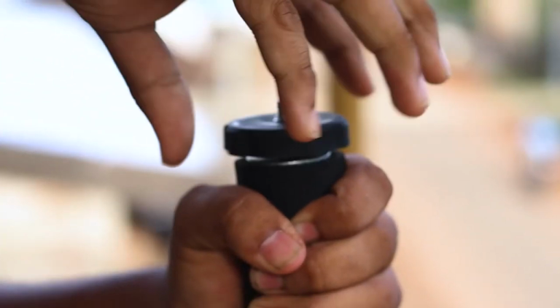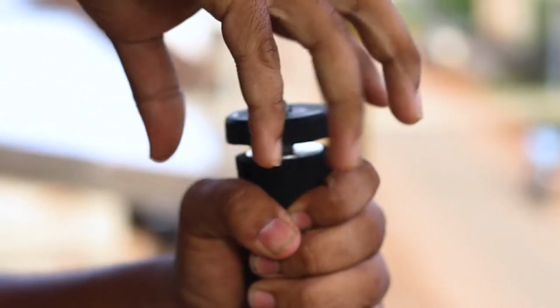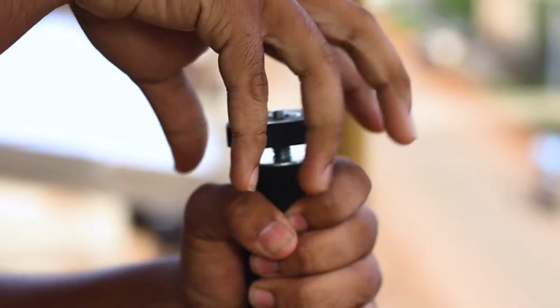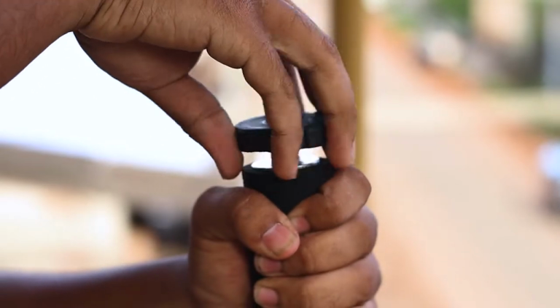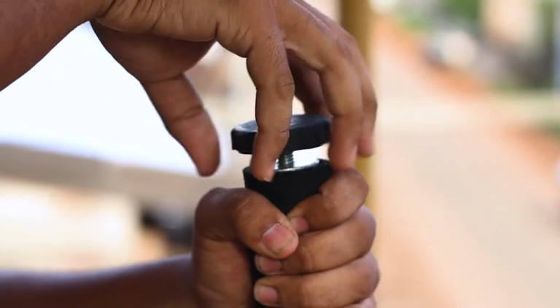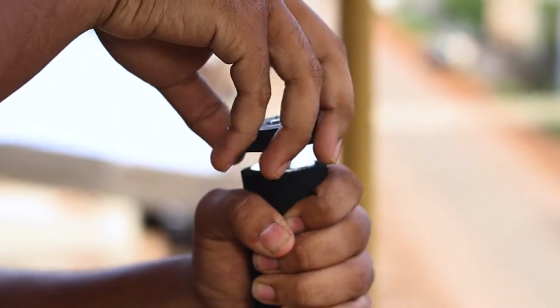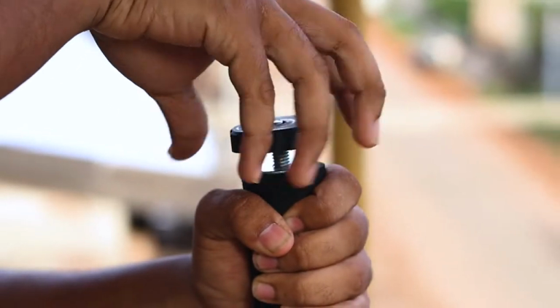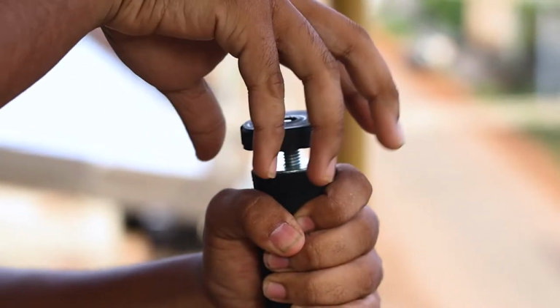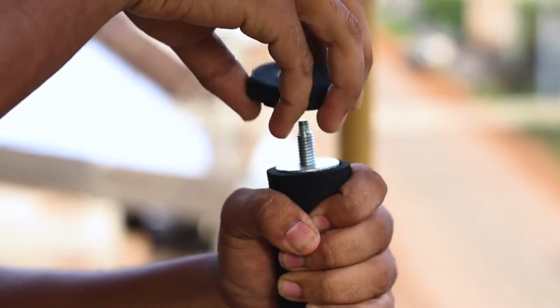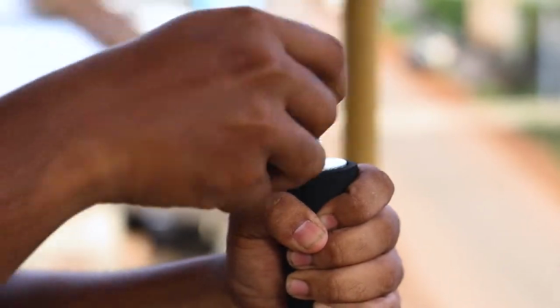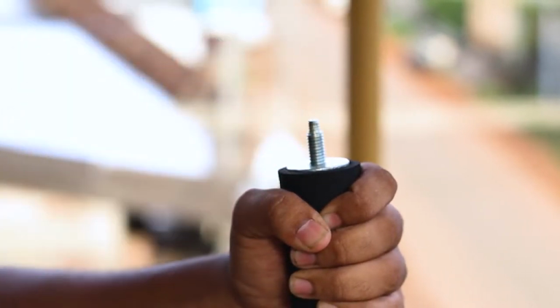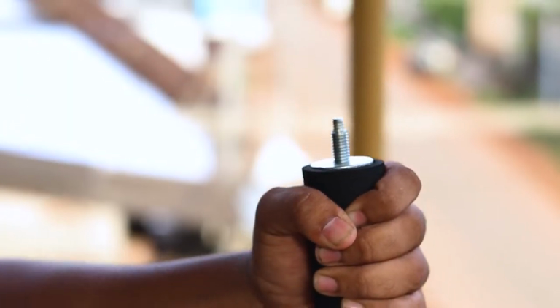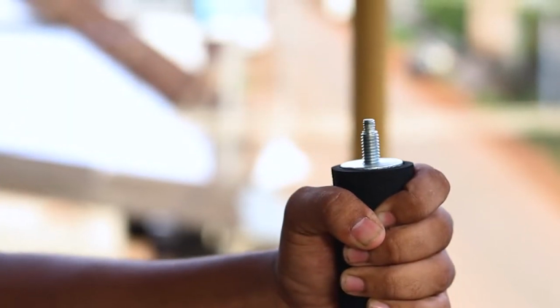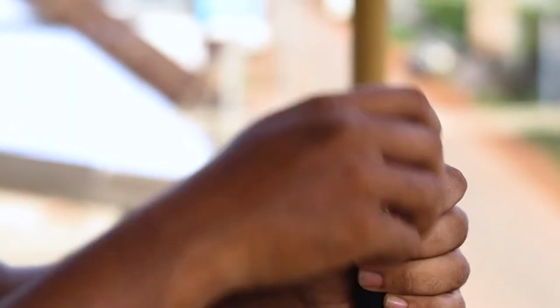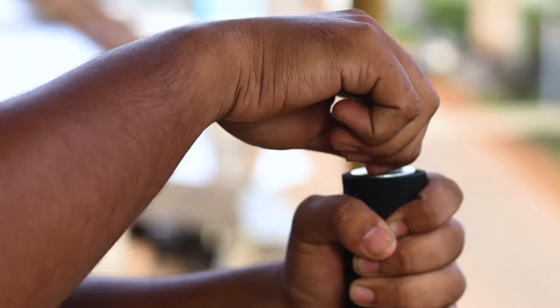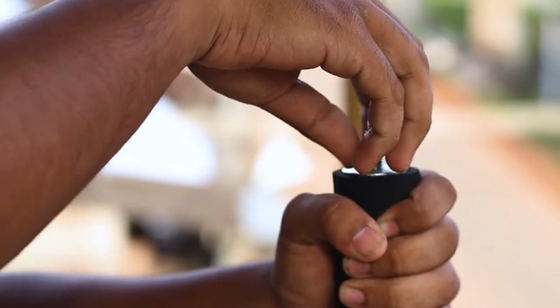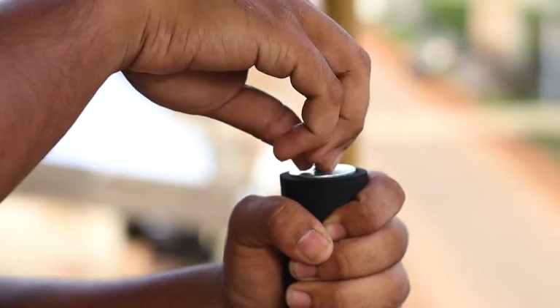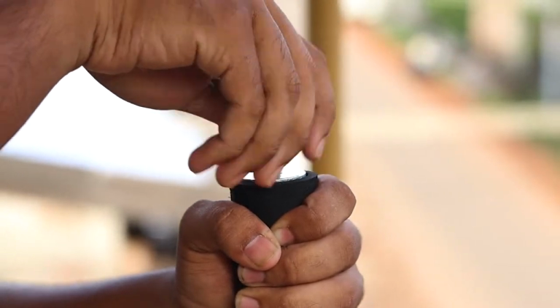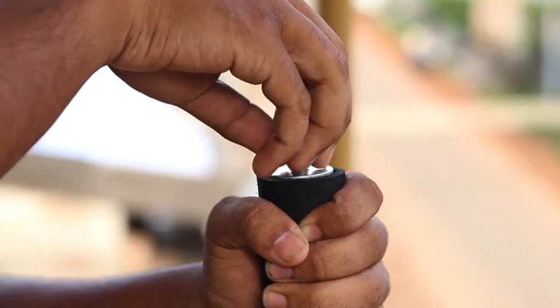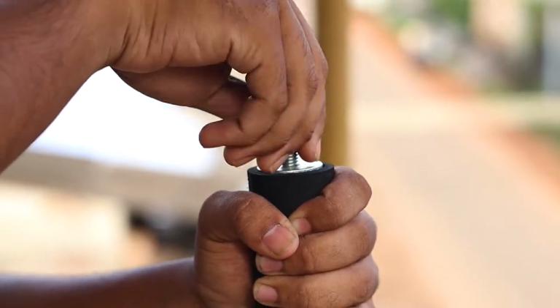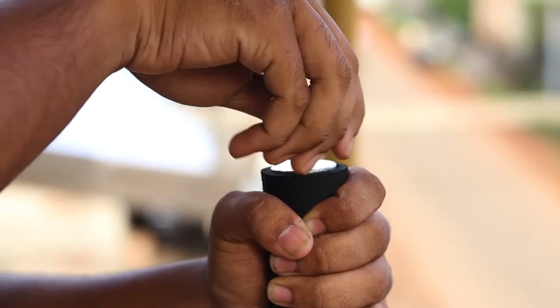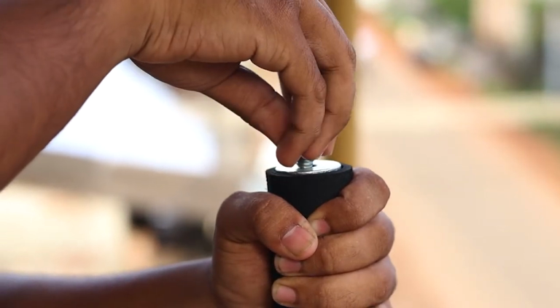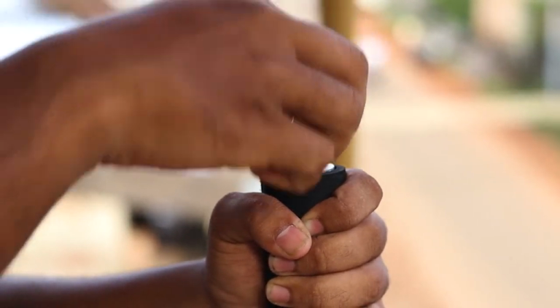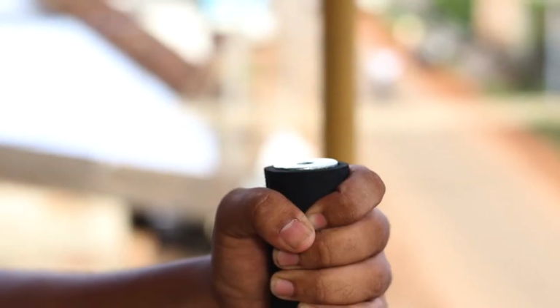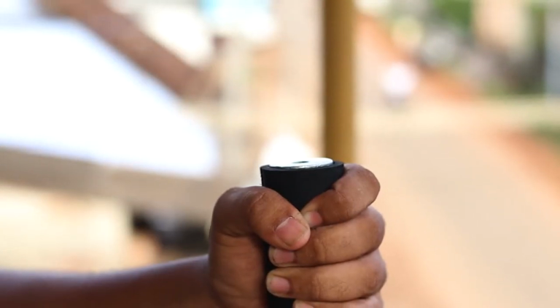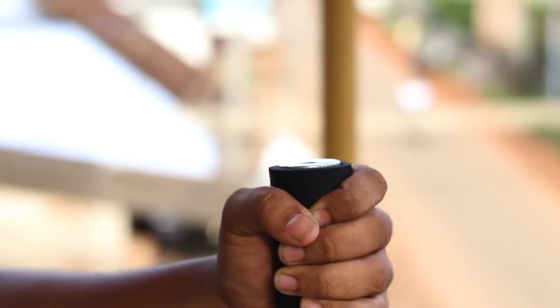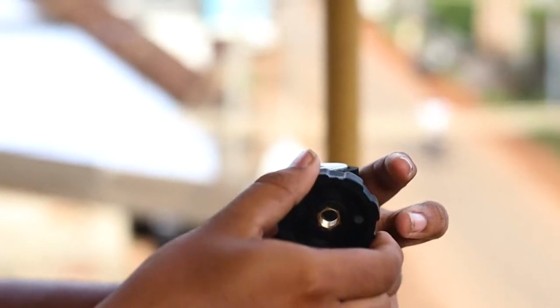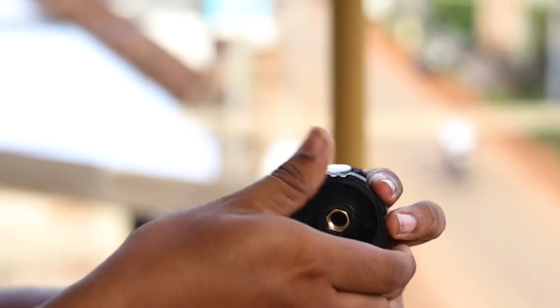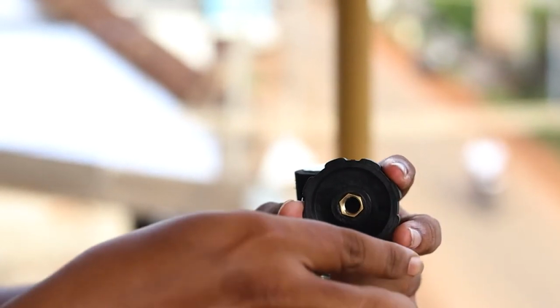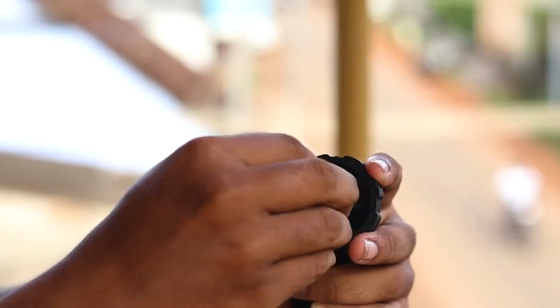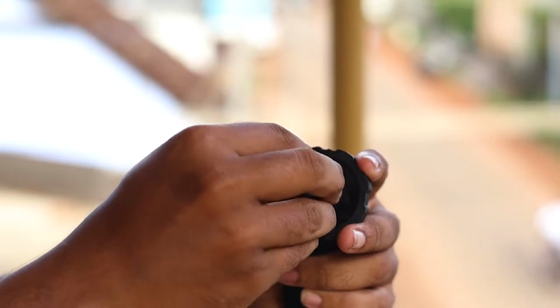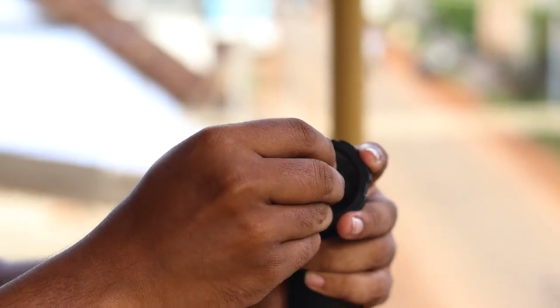The top handle grip is made up of foam instead of rubber and it isn't fixed to the monopod. So we have to glue it ourselves, which is a bit annoying.